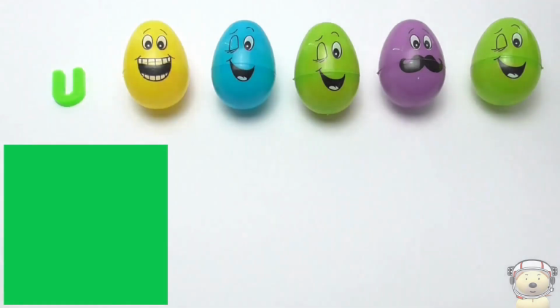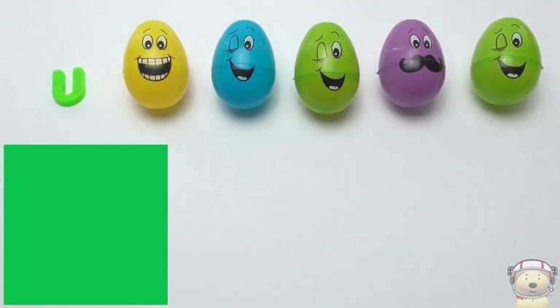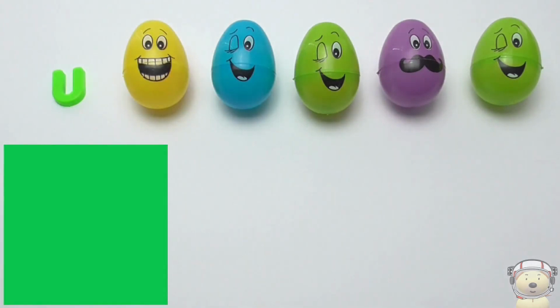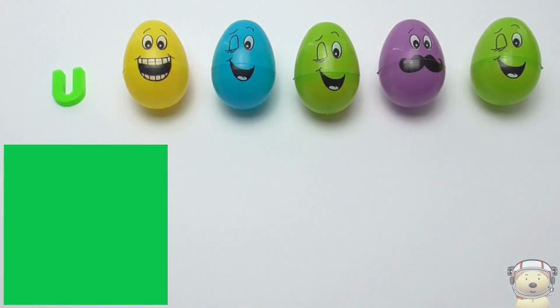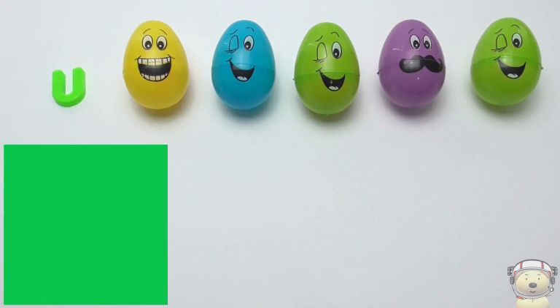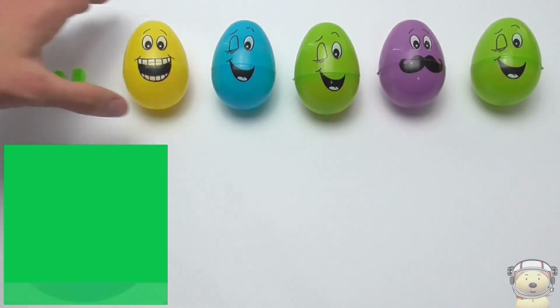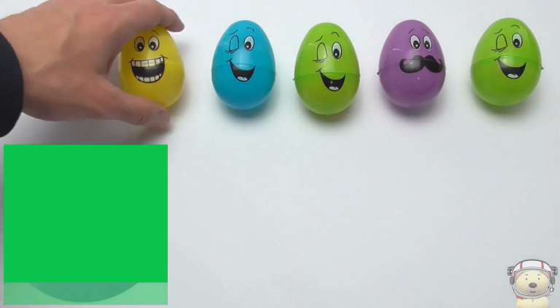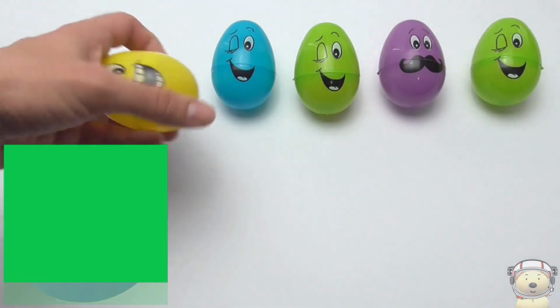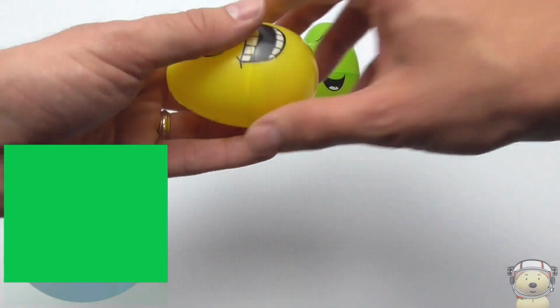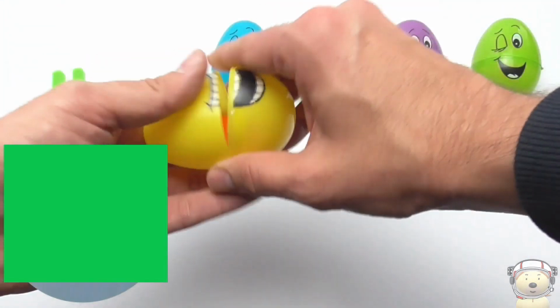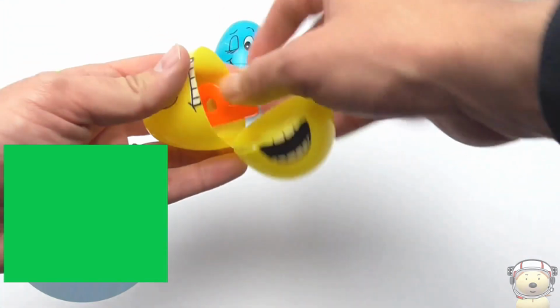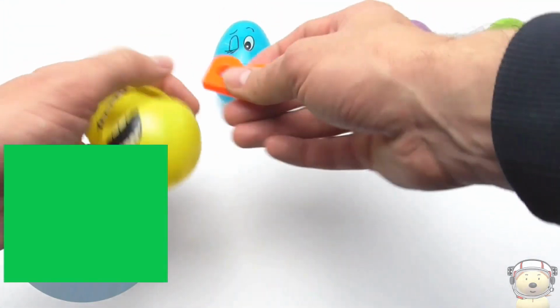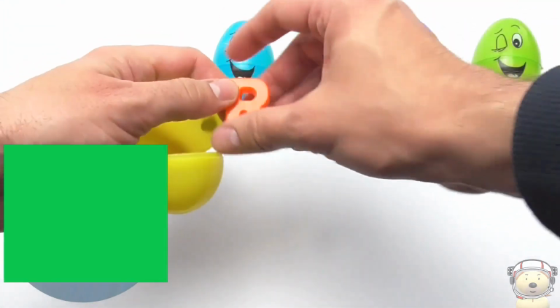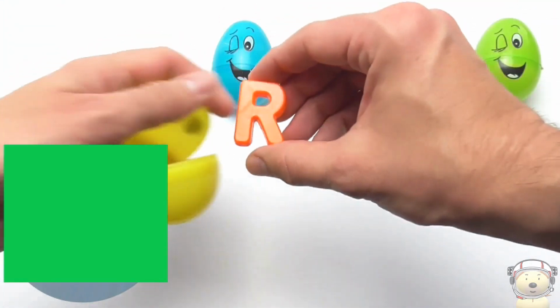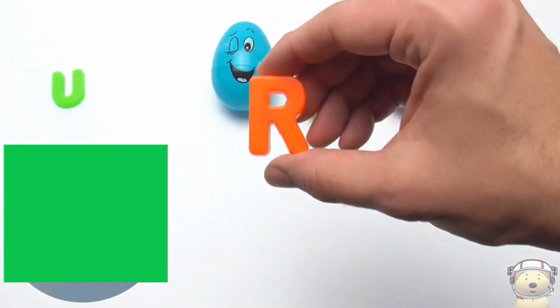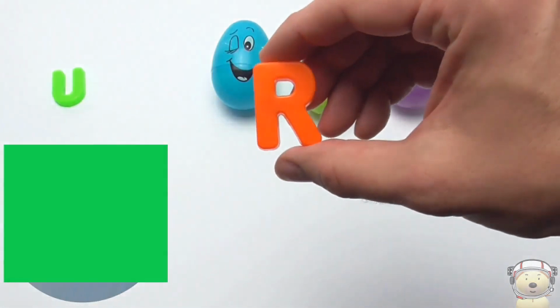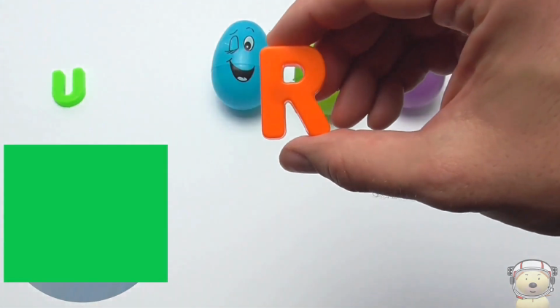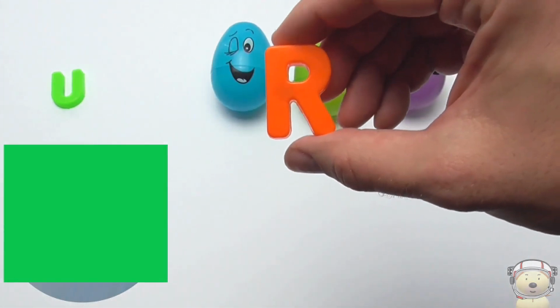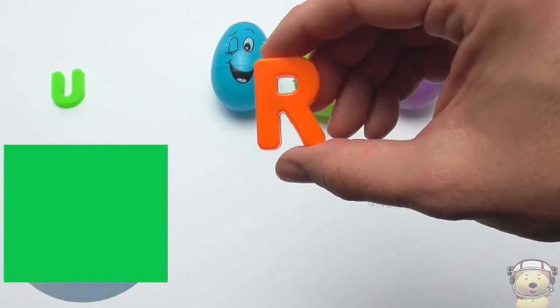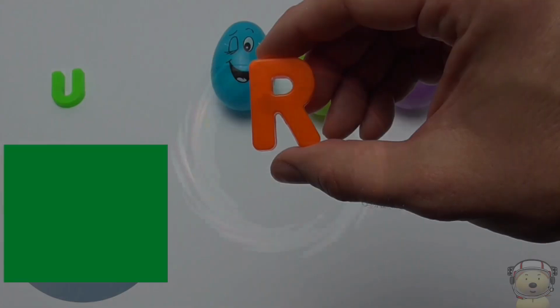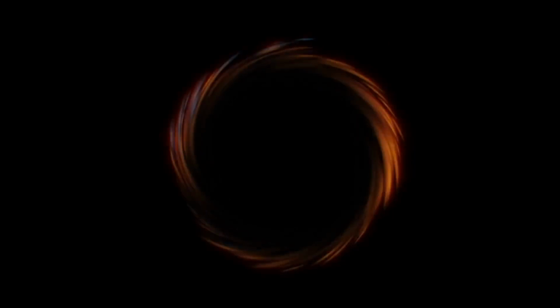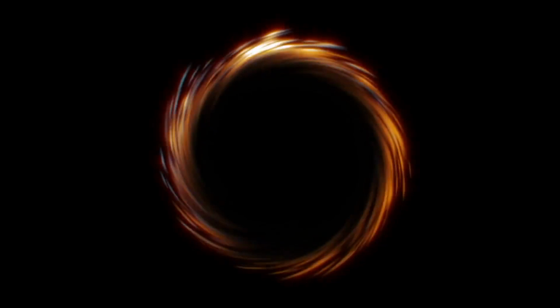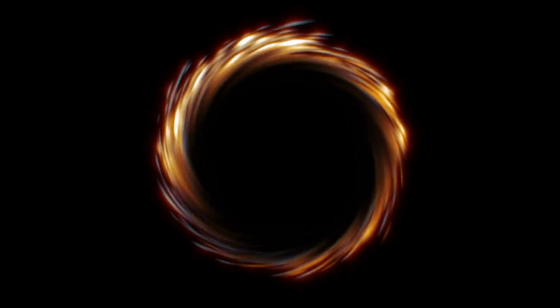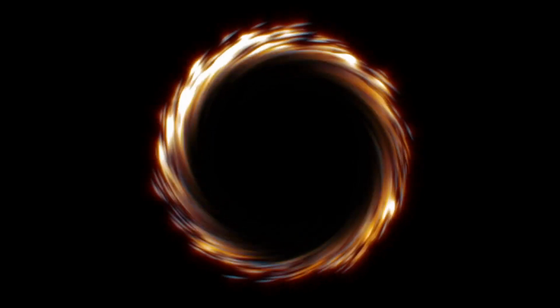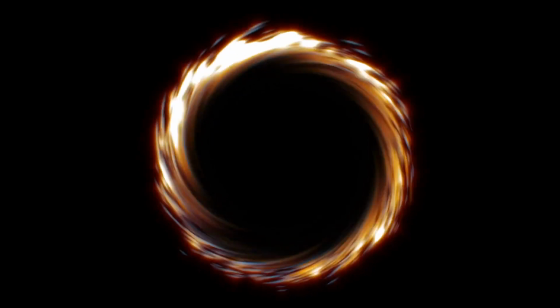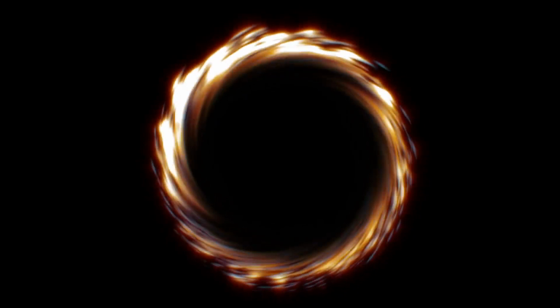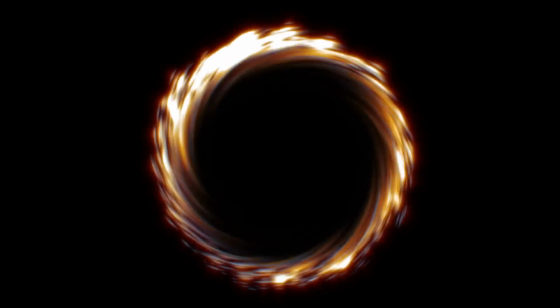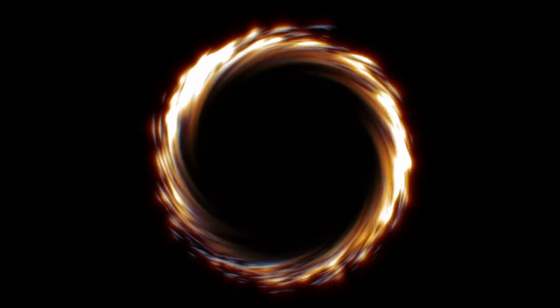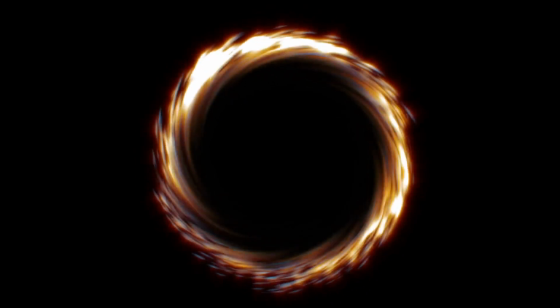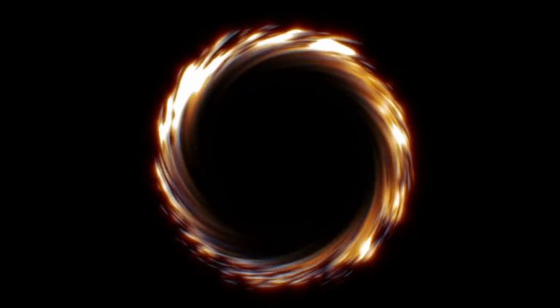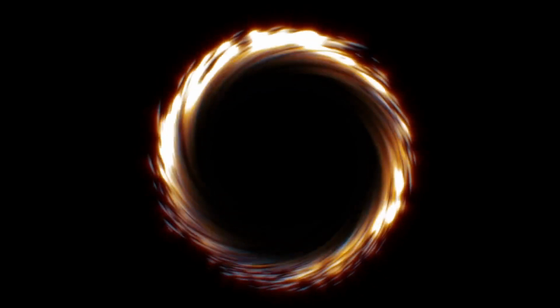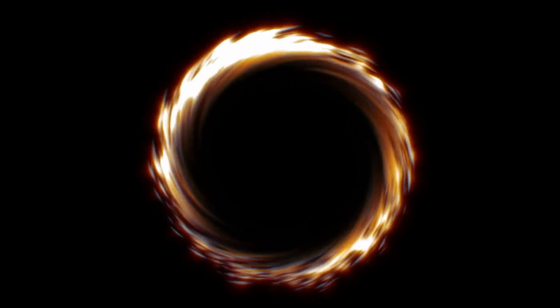Let's show a piece of the space object. R! R is for rings — this planet has at least 11 faint rings.